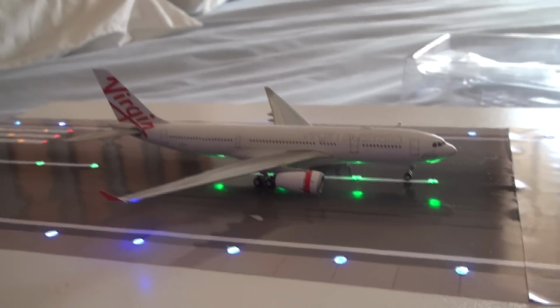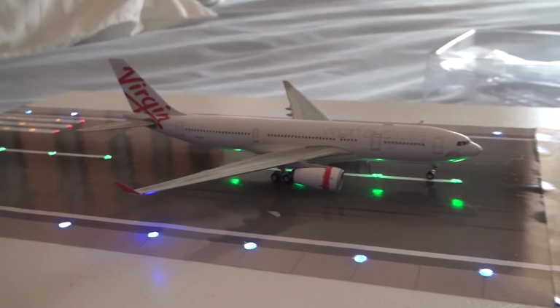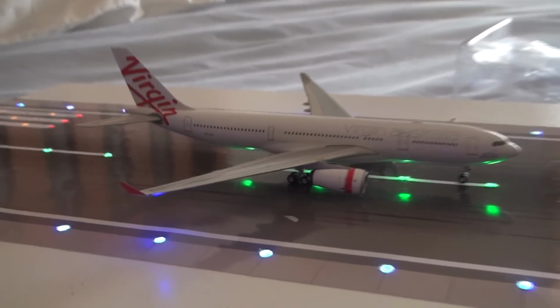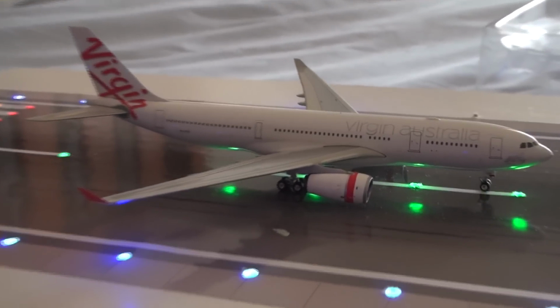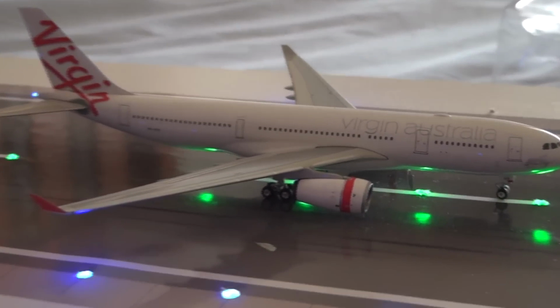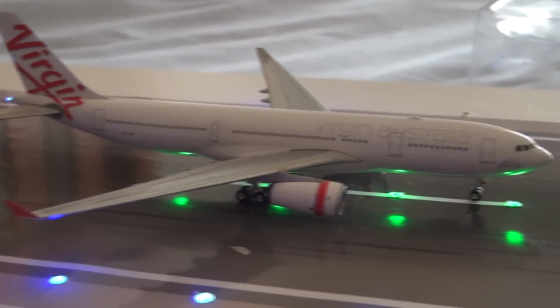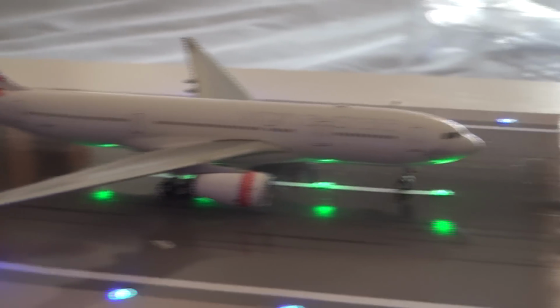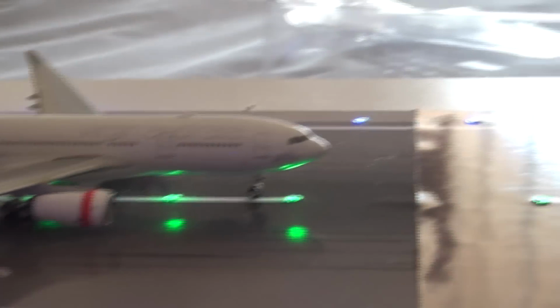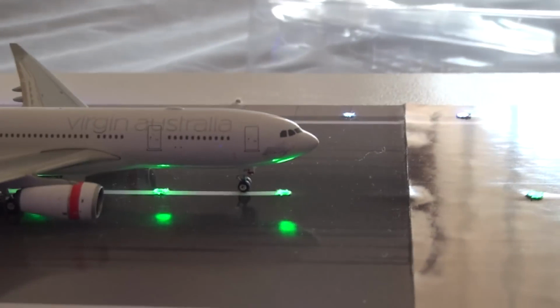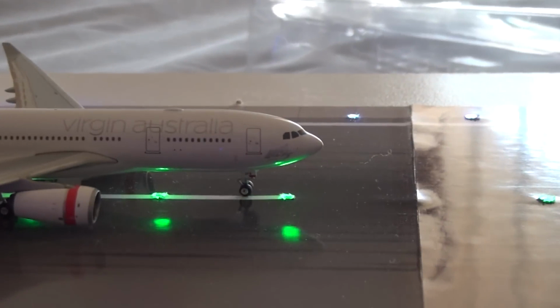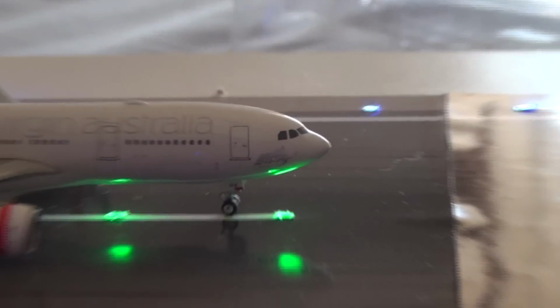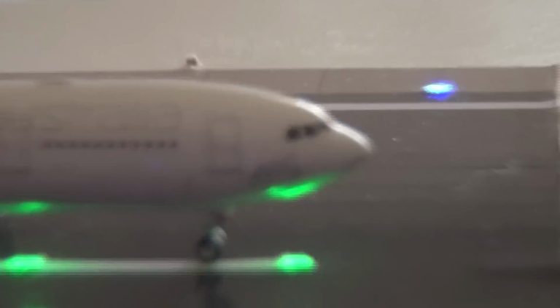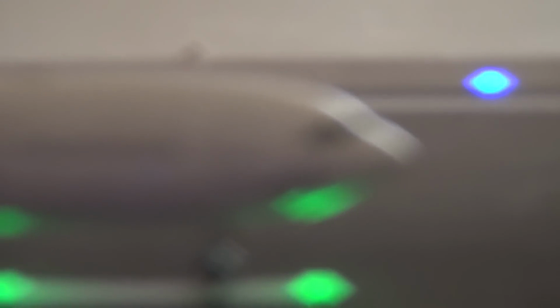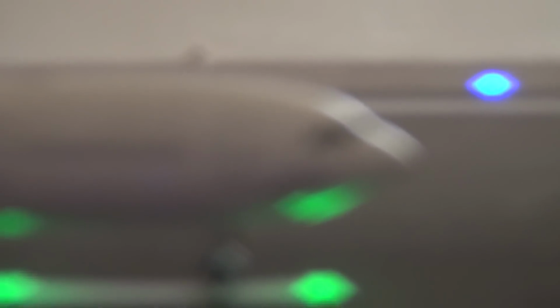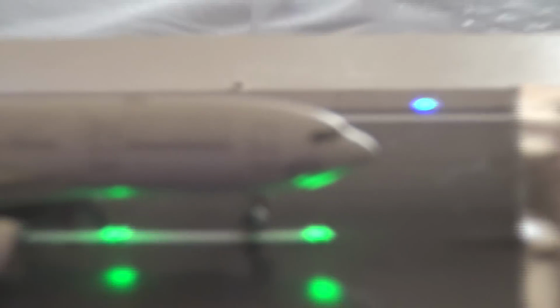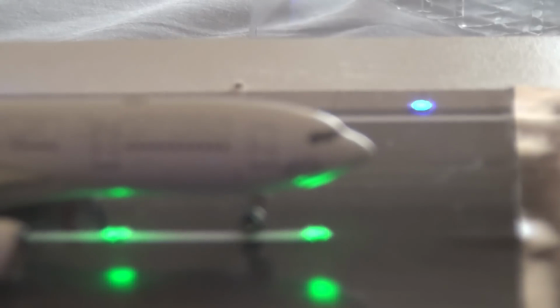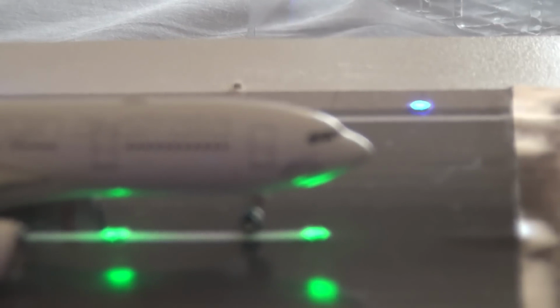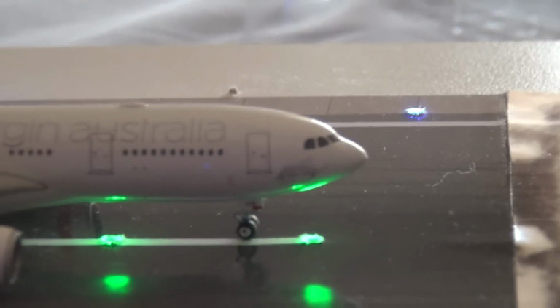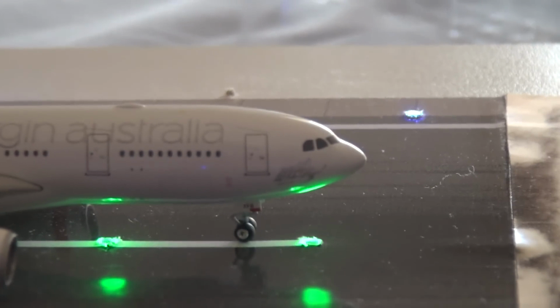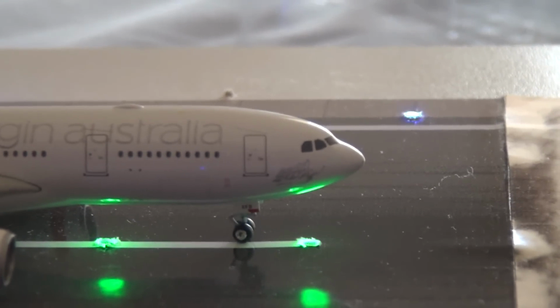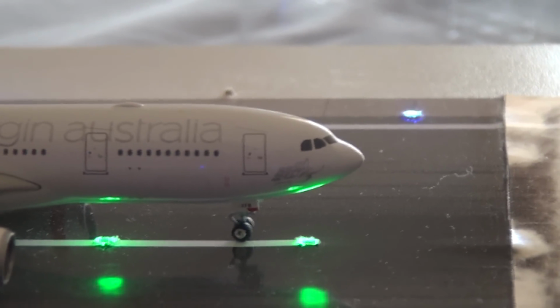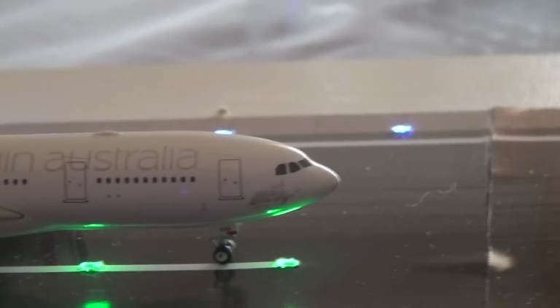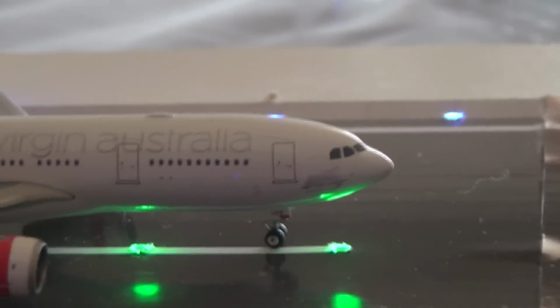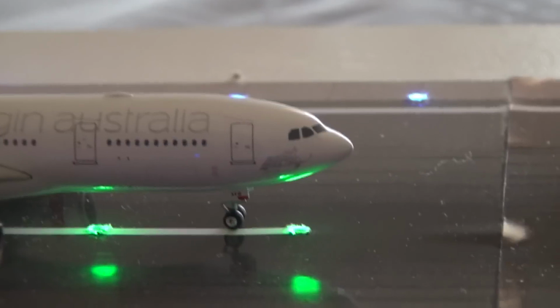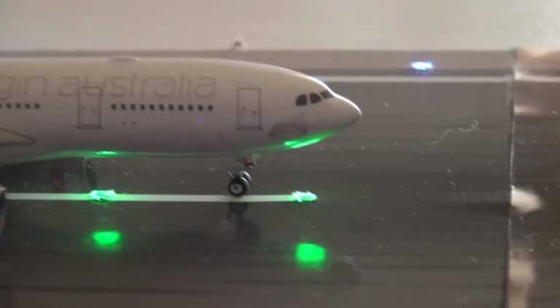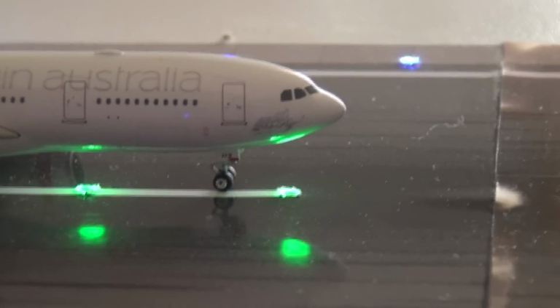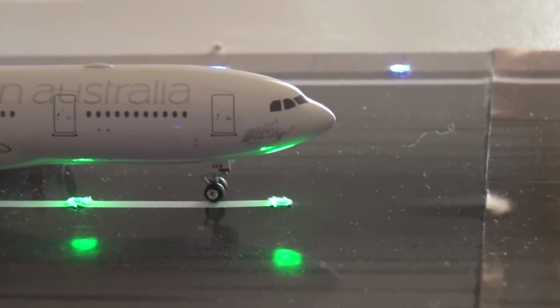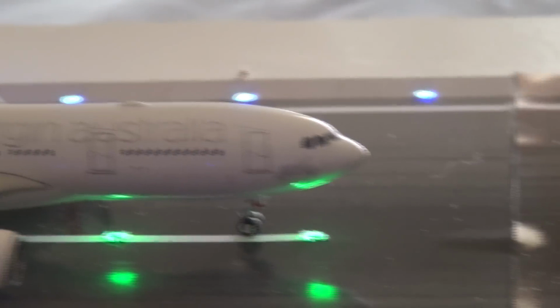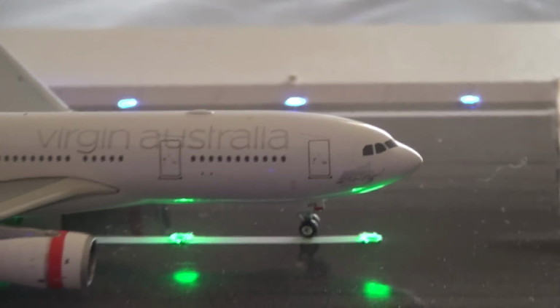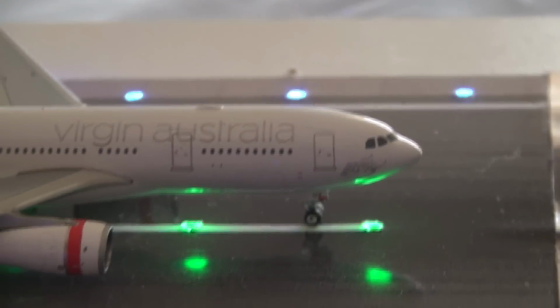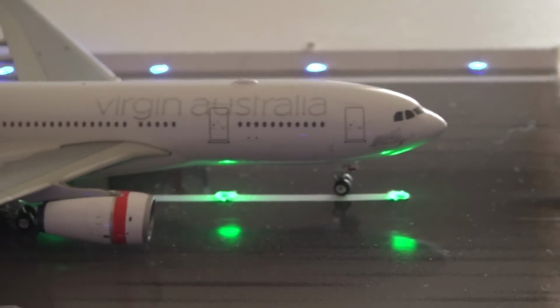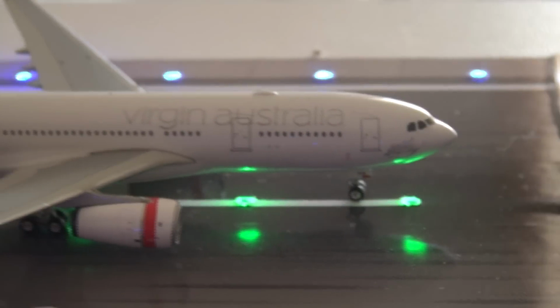As you can see, a very detailed model. I really like the shape of the Phoenix A330 mold, and the new Virgin Australia logo looks really nice. I do like this — it looks very classy.